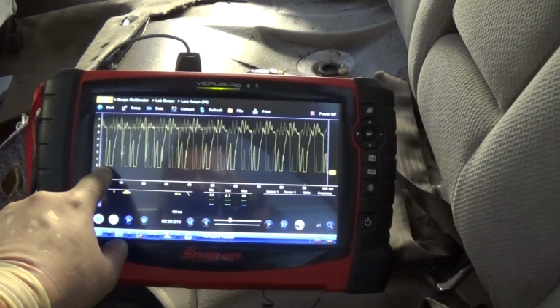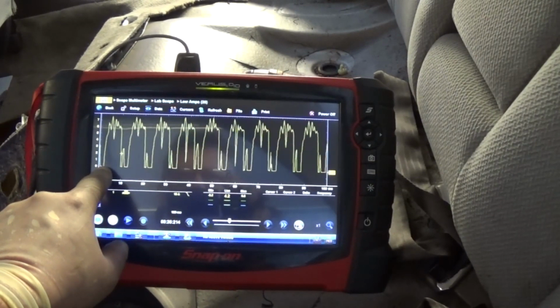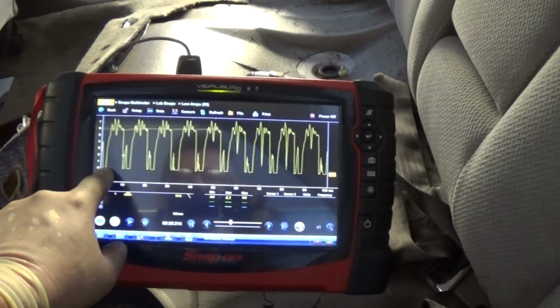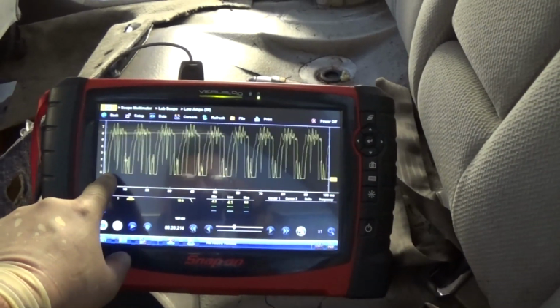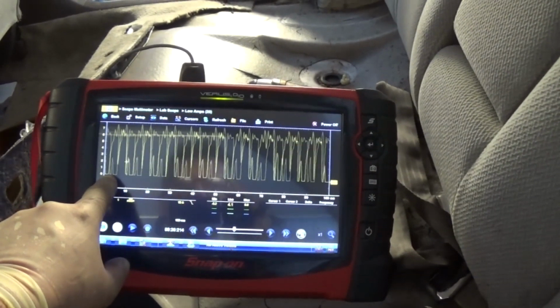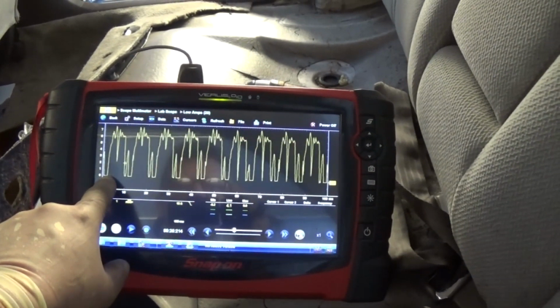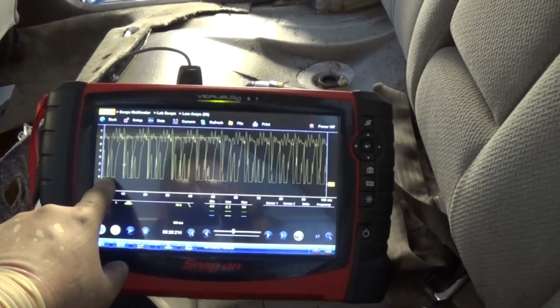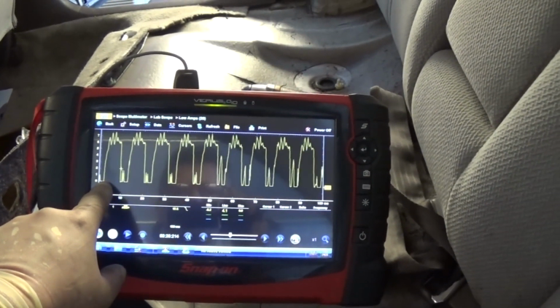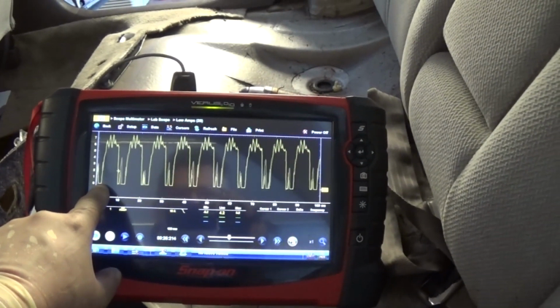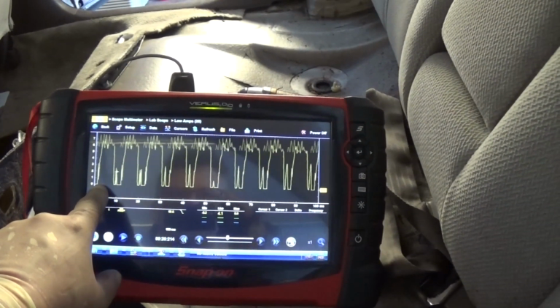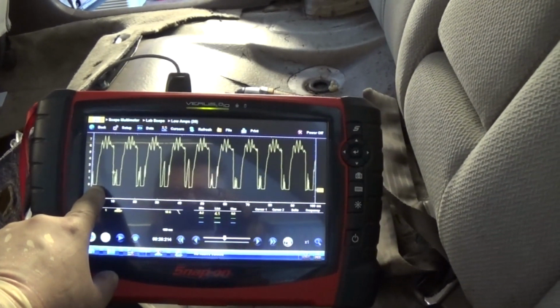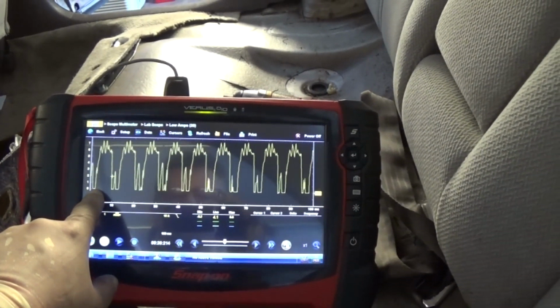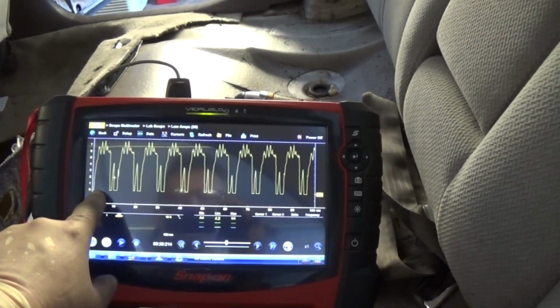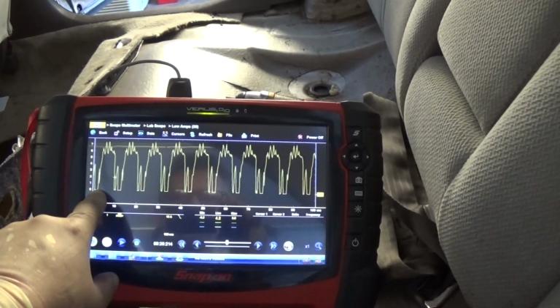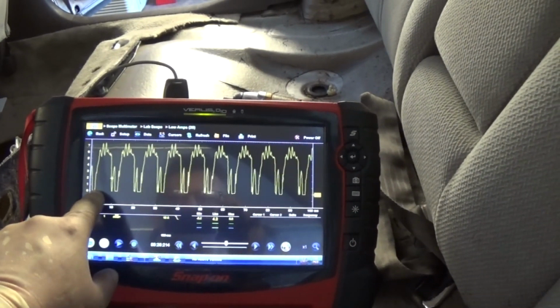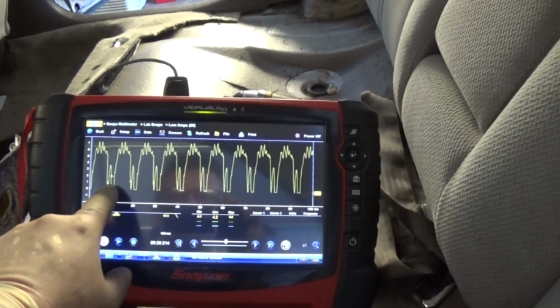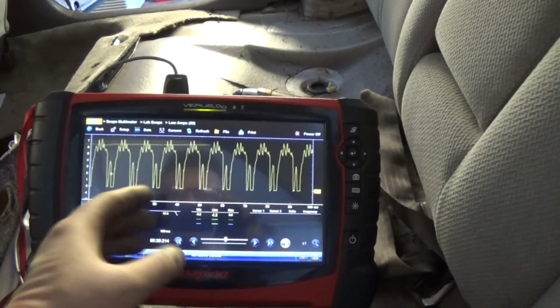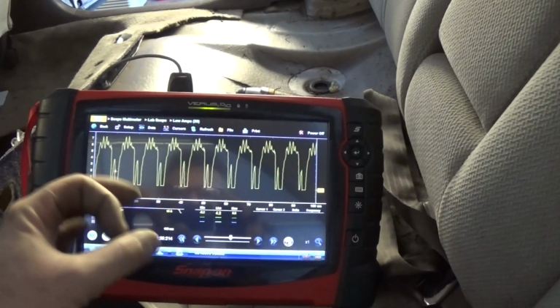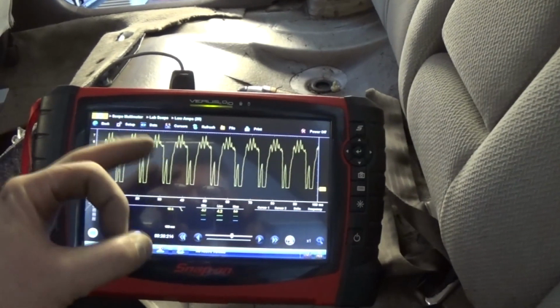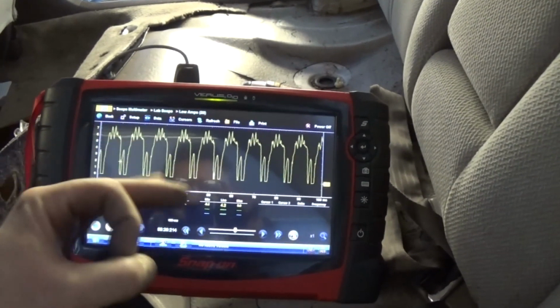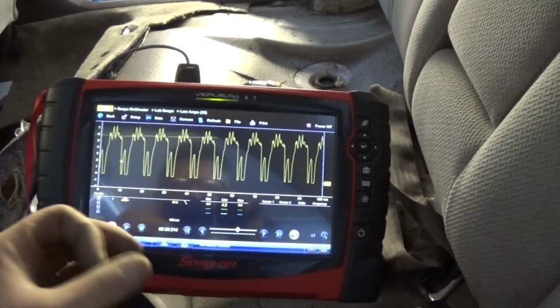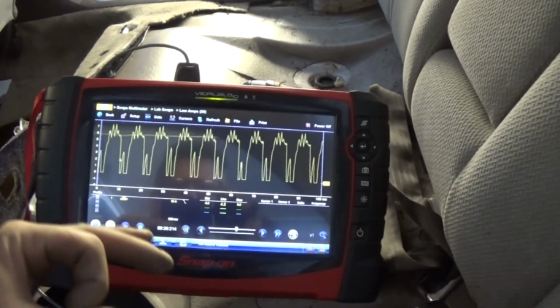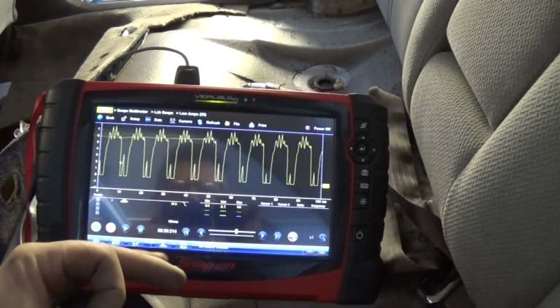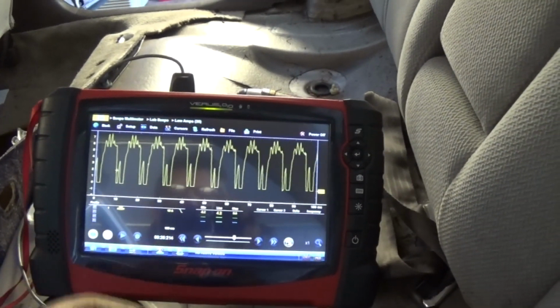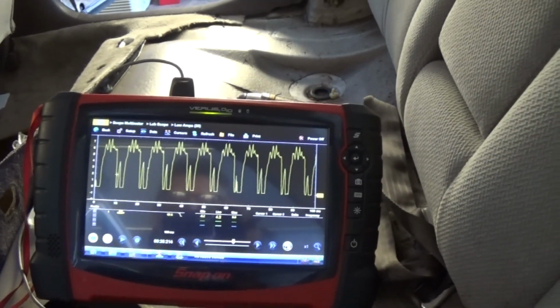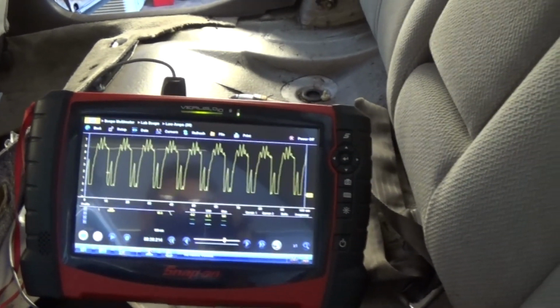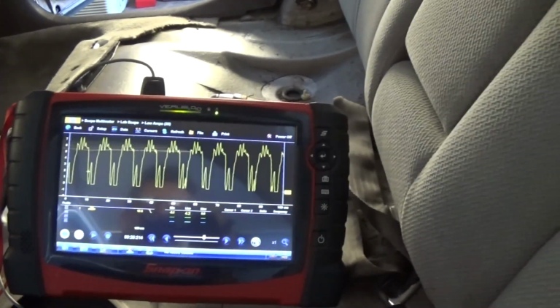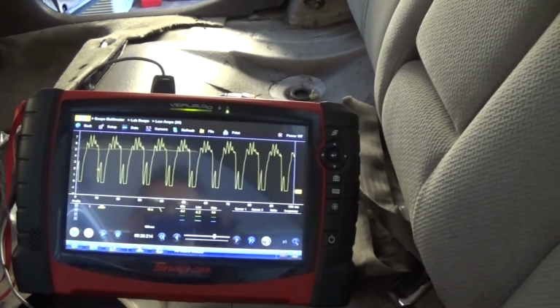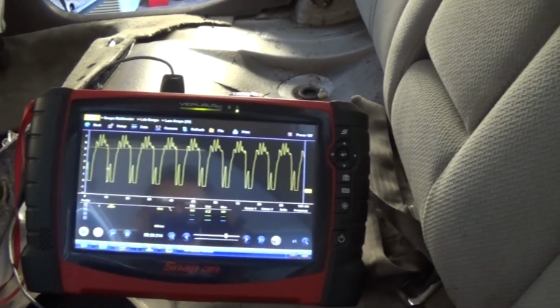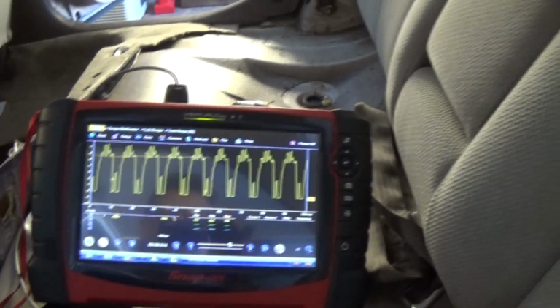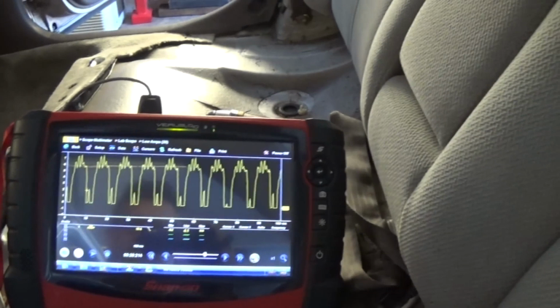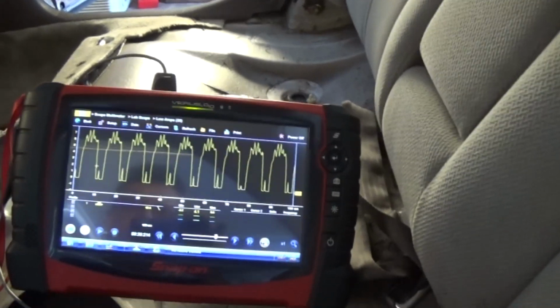This is a classic example of a bad fuel pump - one commutator is completely open. You can see it dropping down to zero. Luckily the car actually starts and runs.